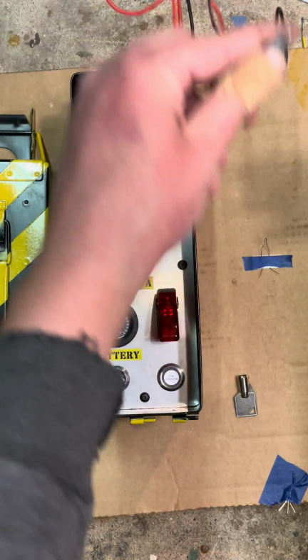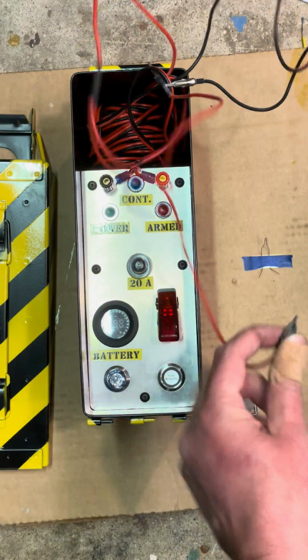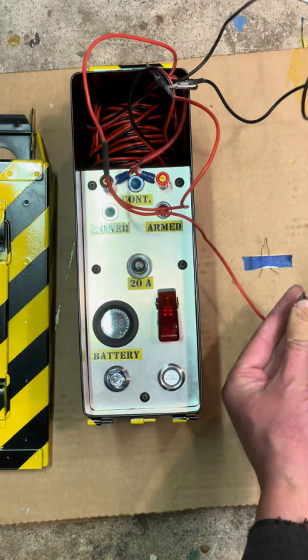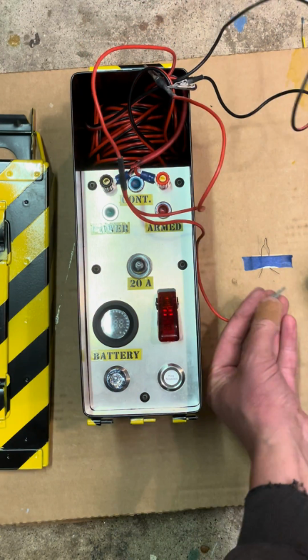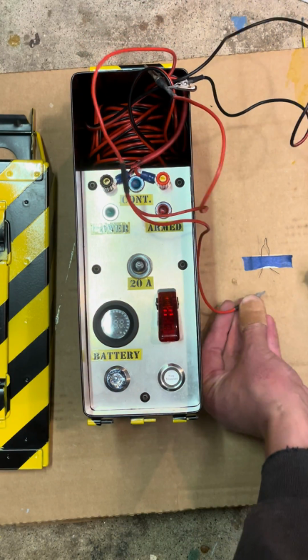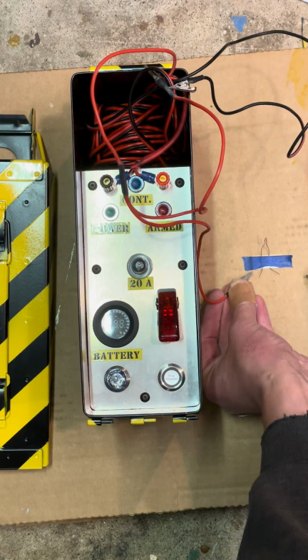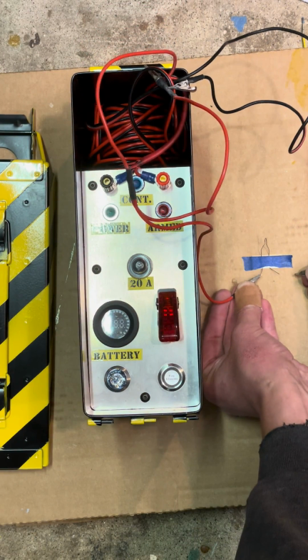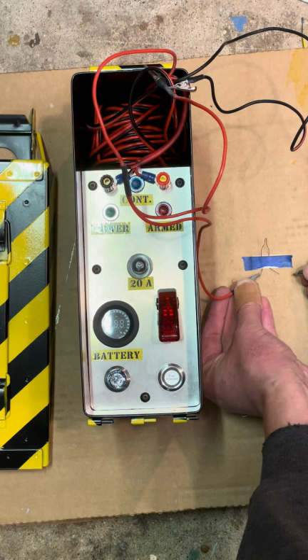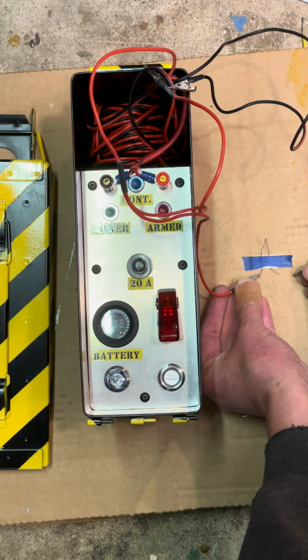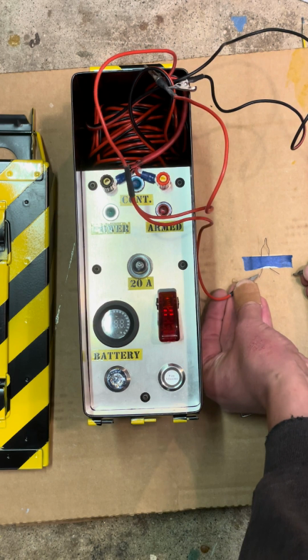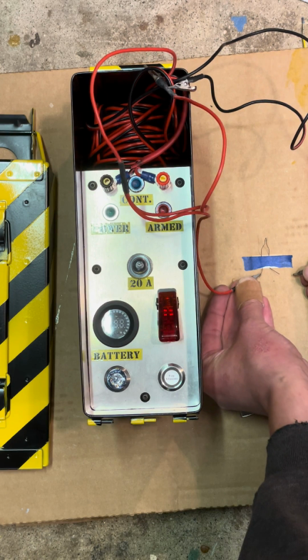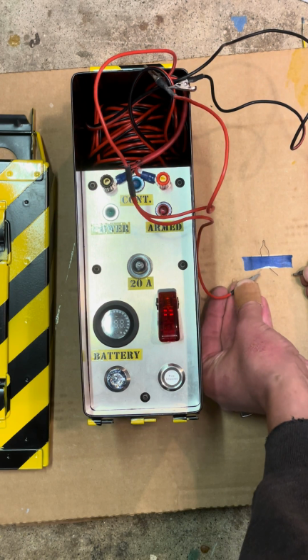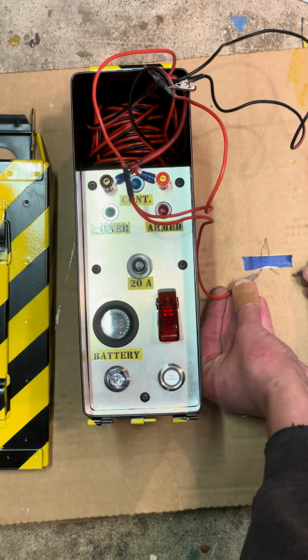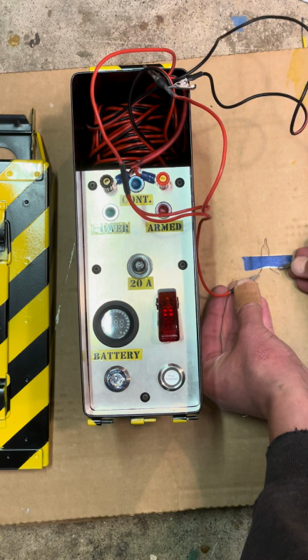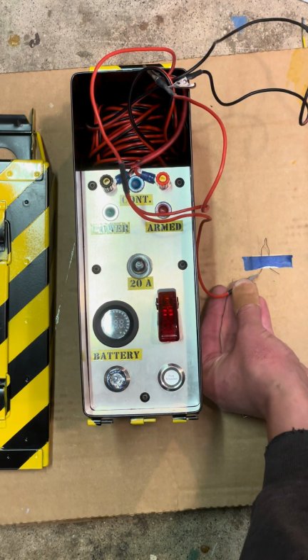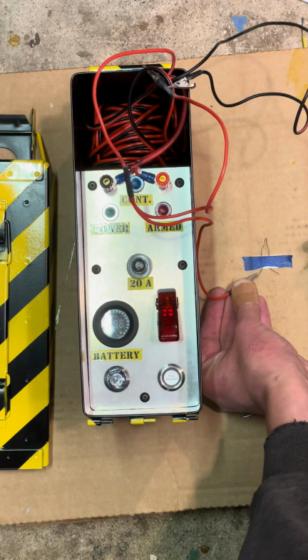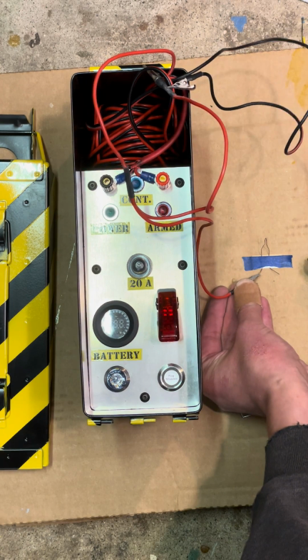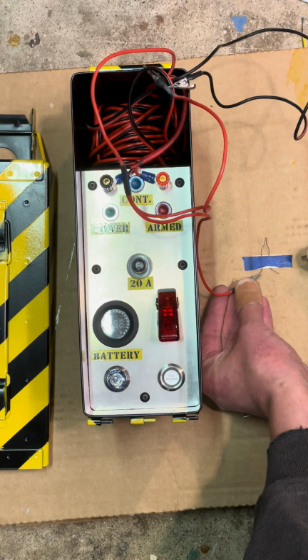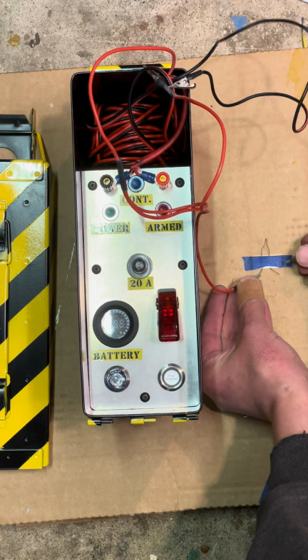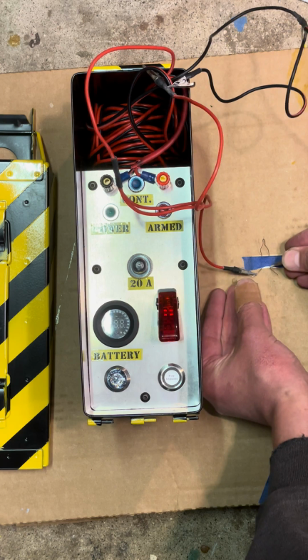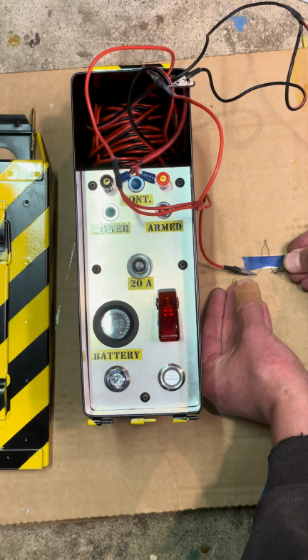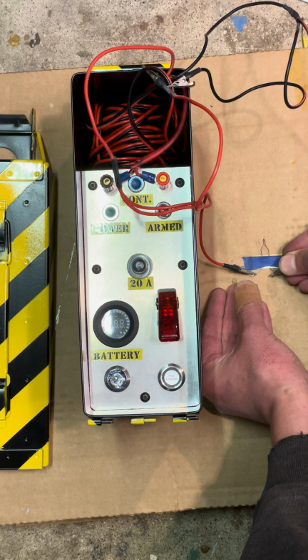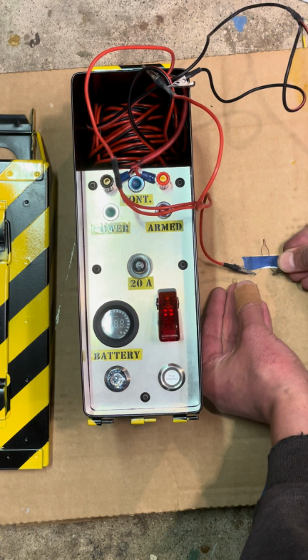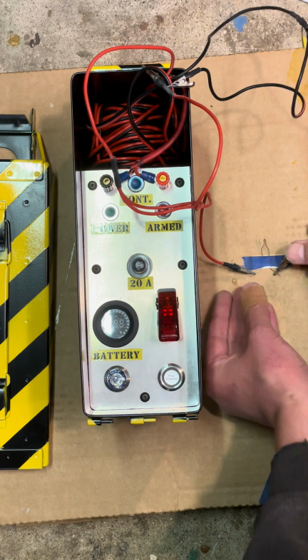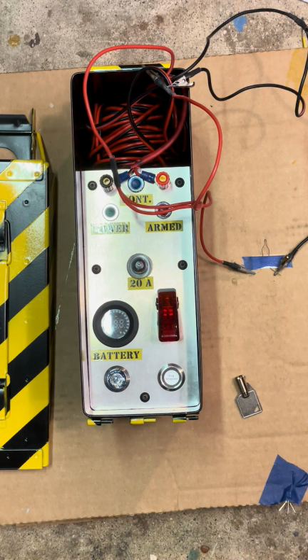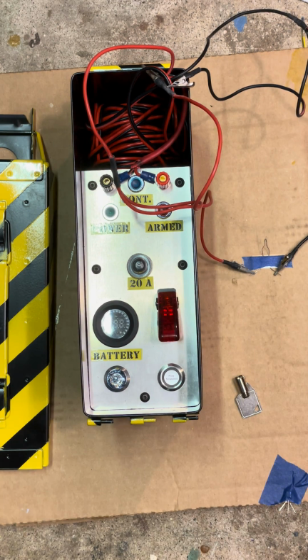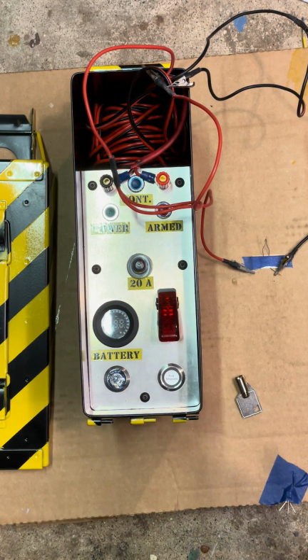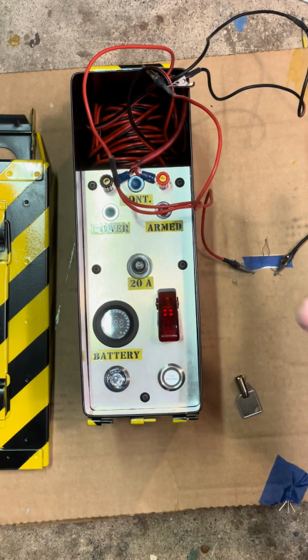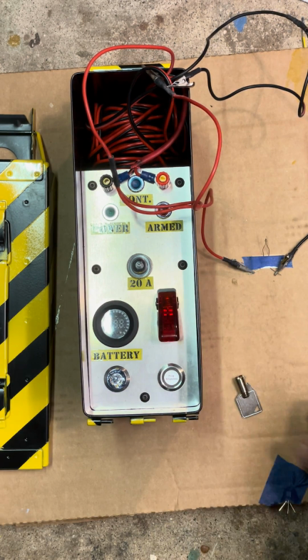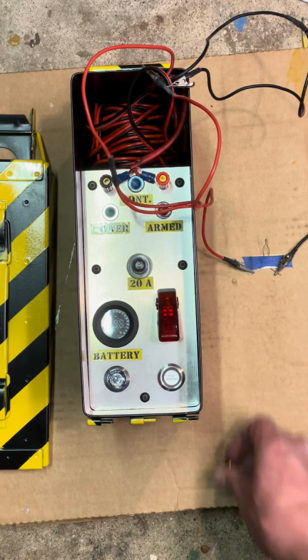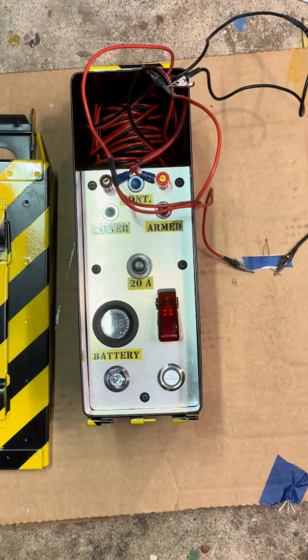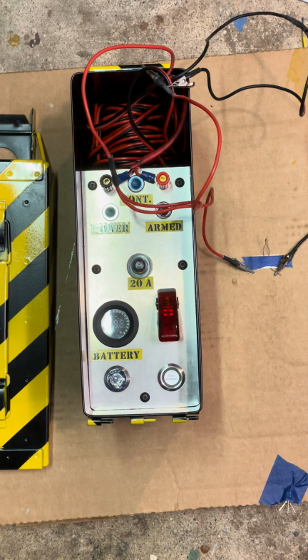We're going to hook a little clip to the igniters. This is as if you had a rocket ready to go on the pad.